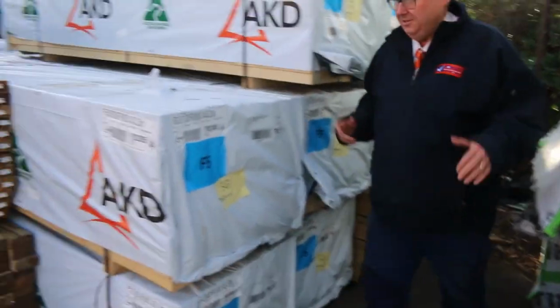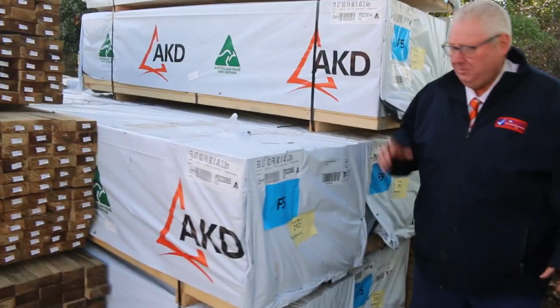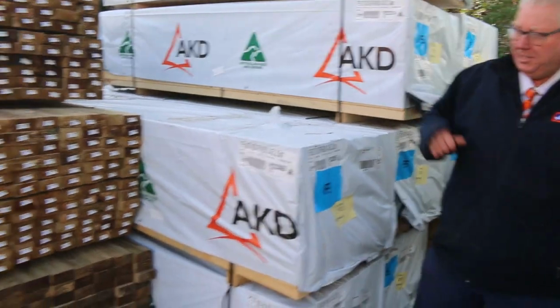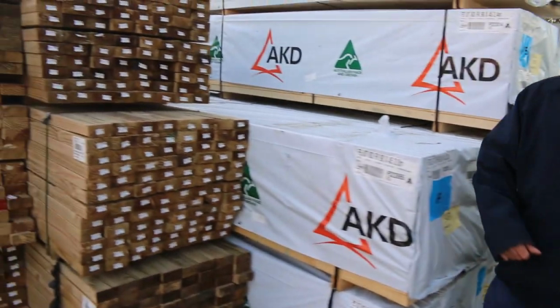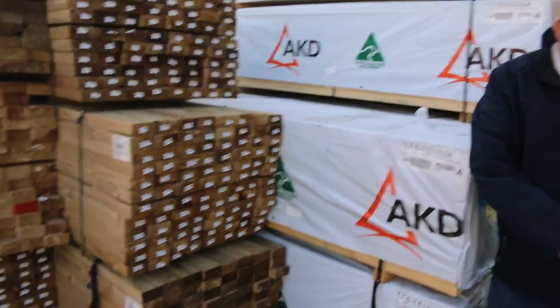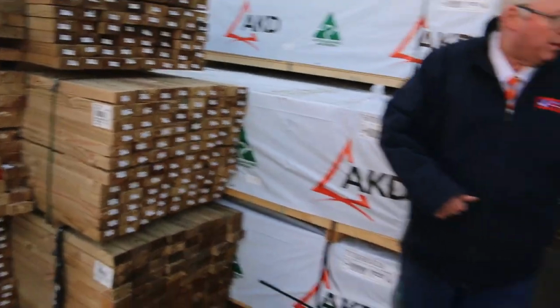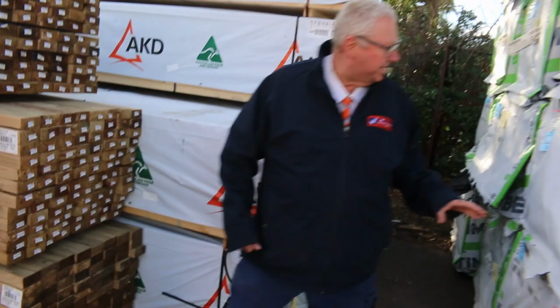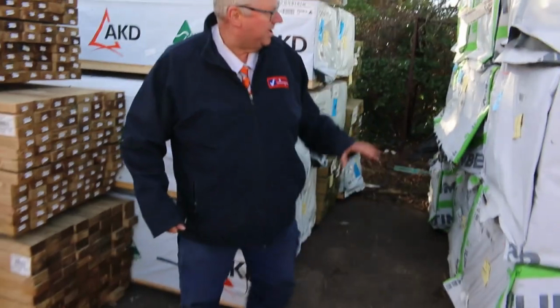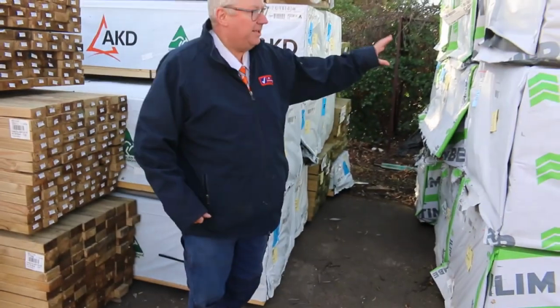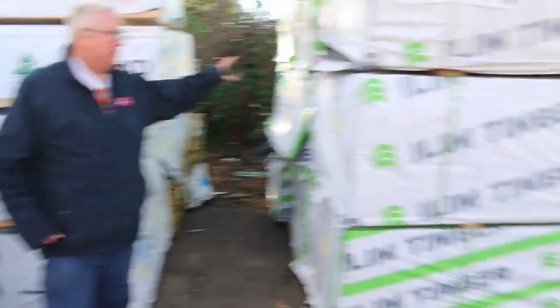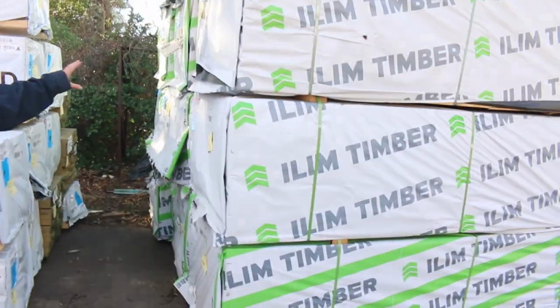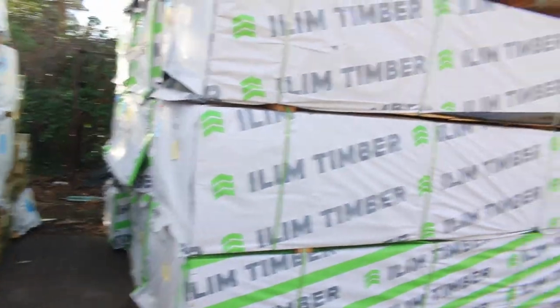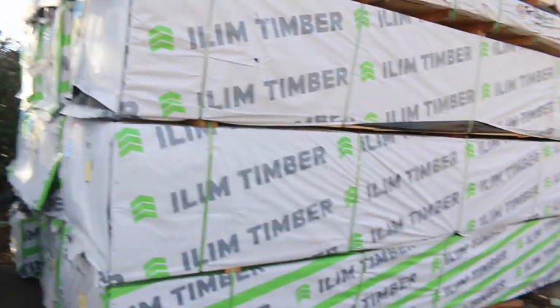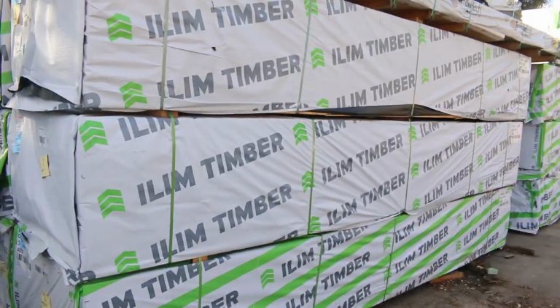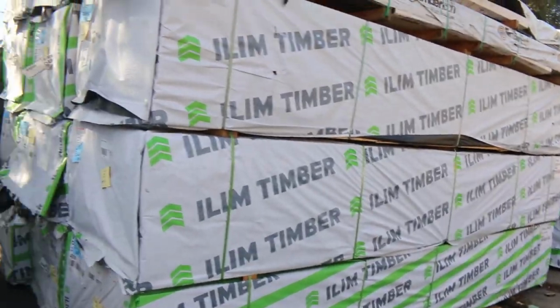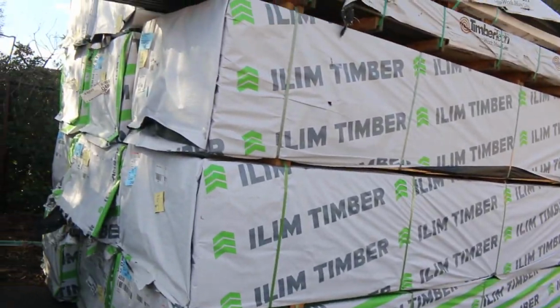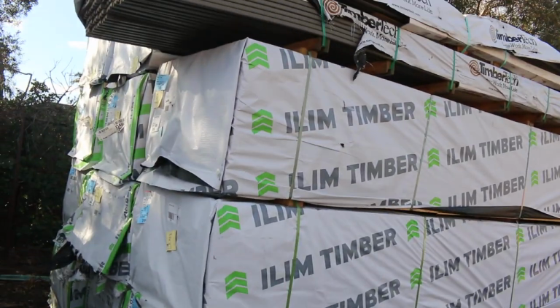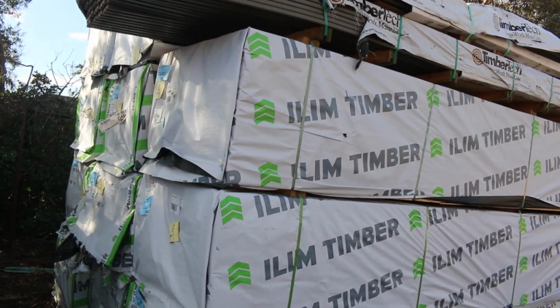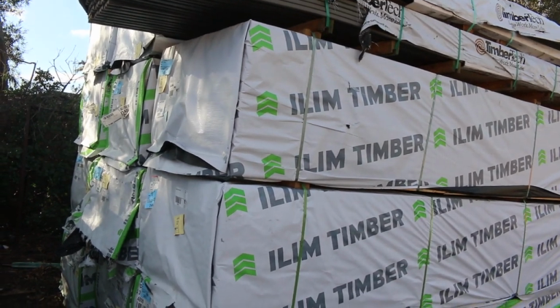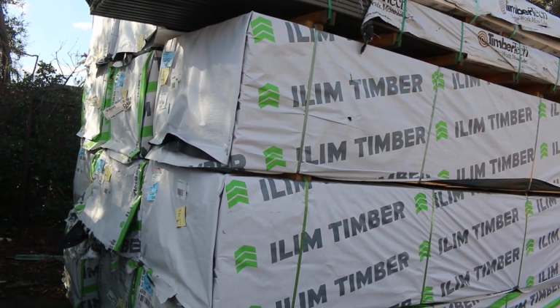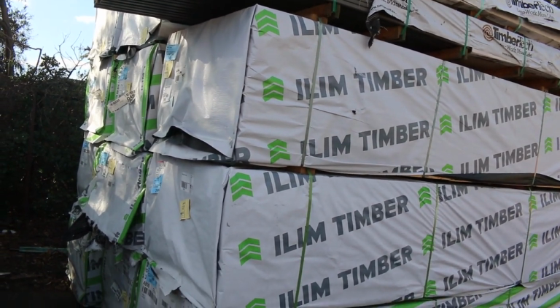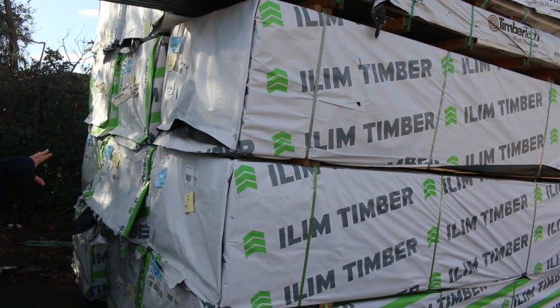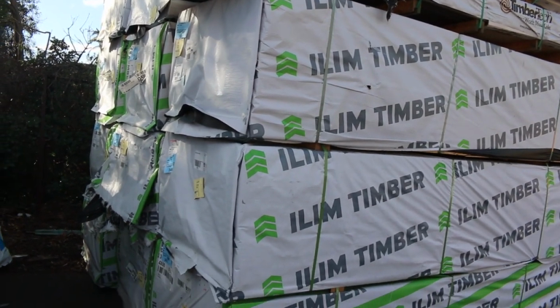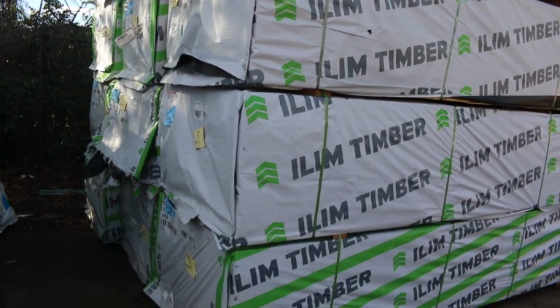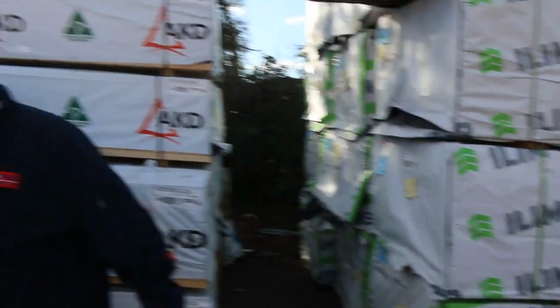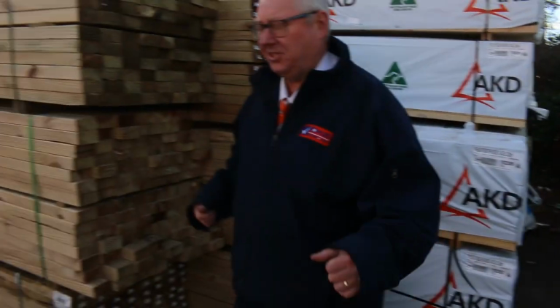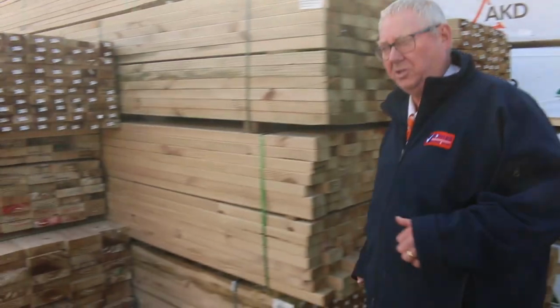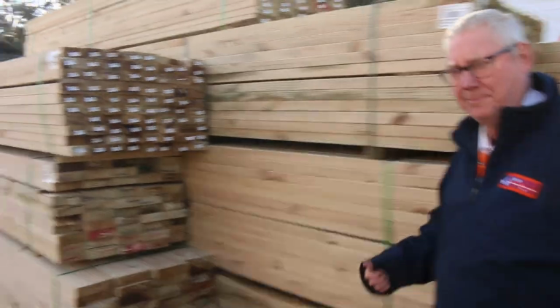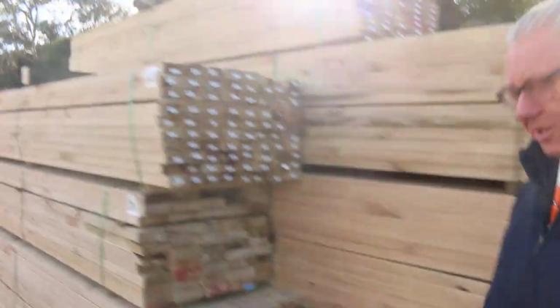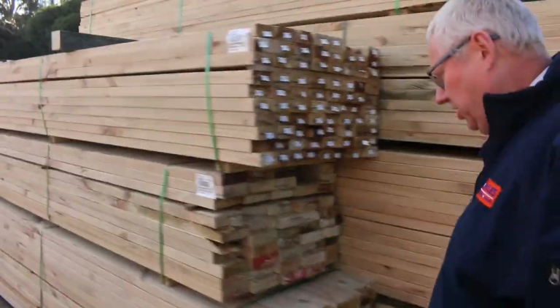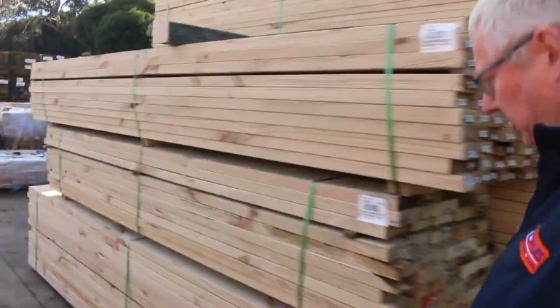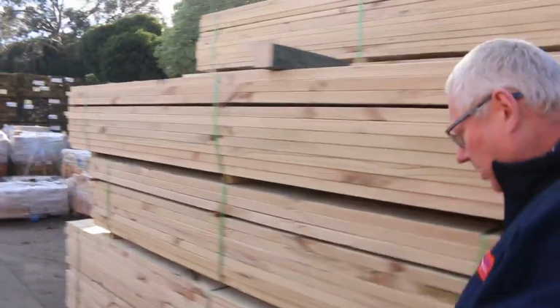Plenty more stock as you can see as we work our way down. Lots more pine here — 90x45, got some four eights and some 90x35 four eights there as well. Yeah, tons of stock including a massive load of Vic Ash which you'll see shortly.